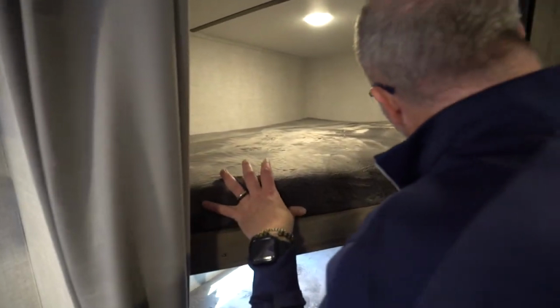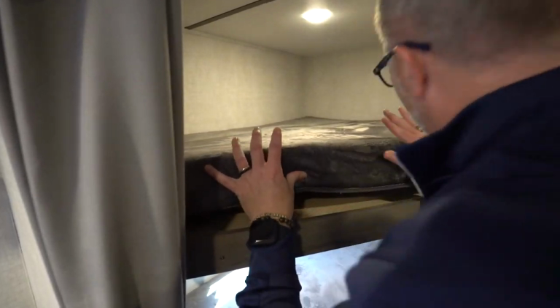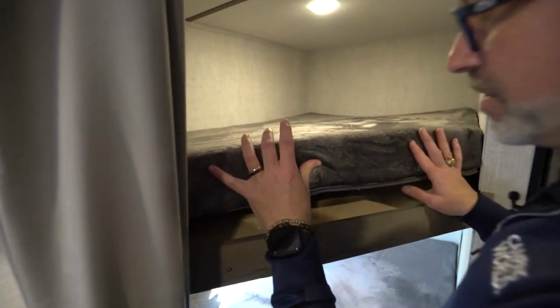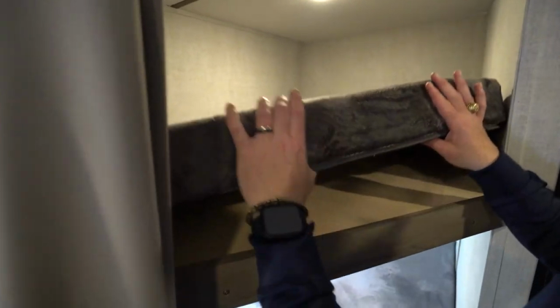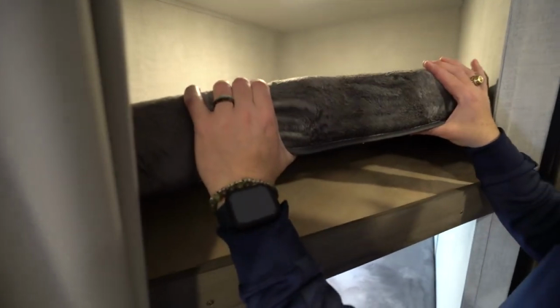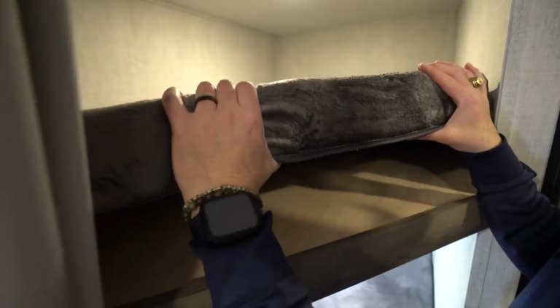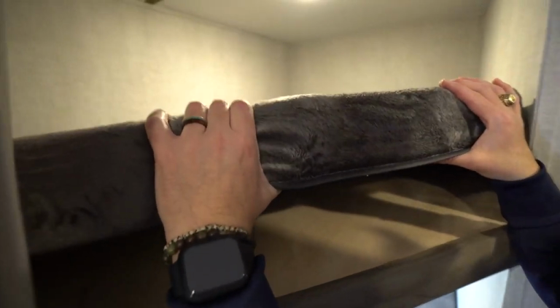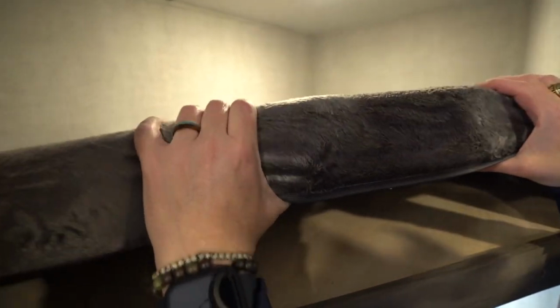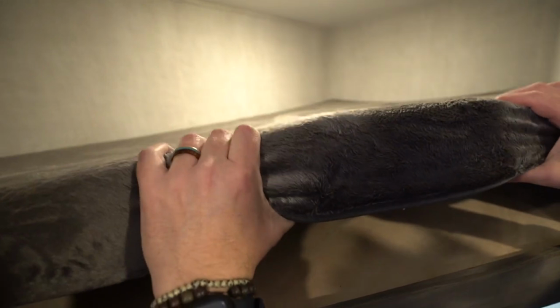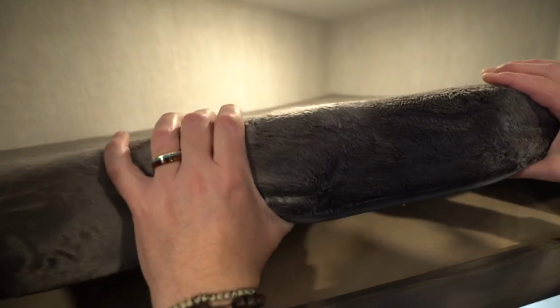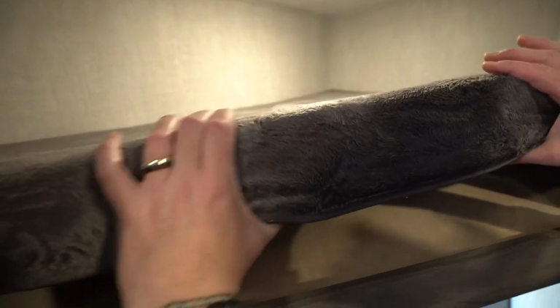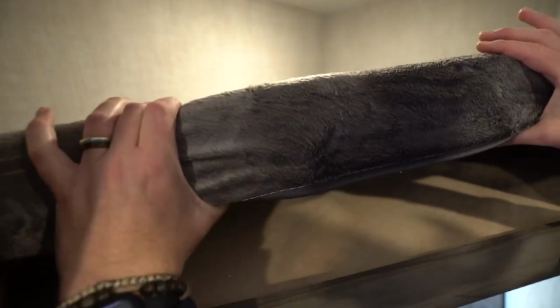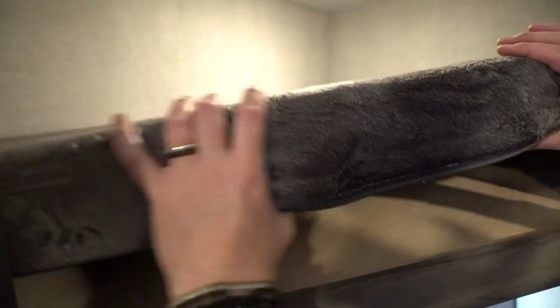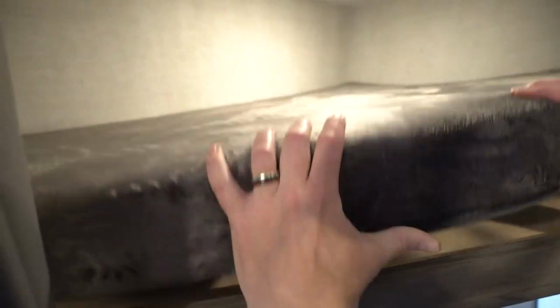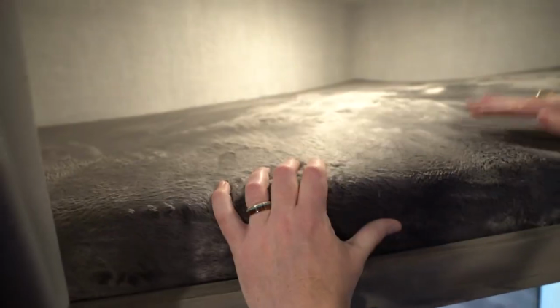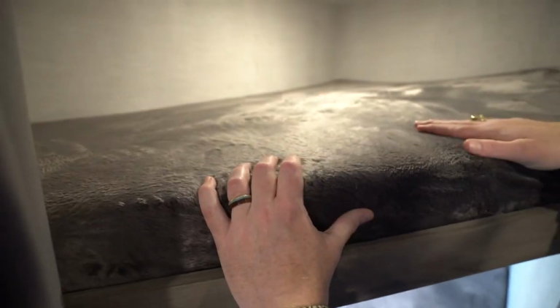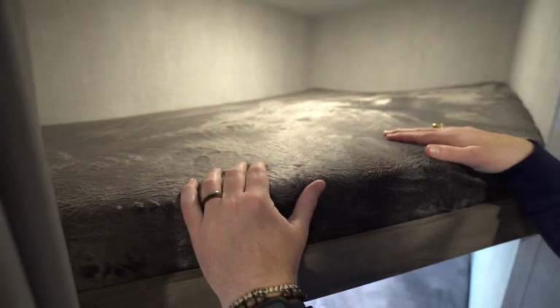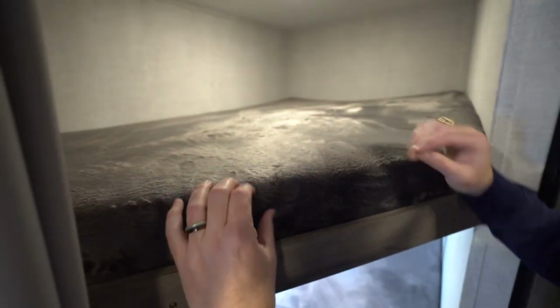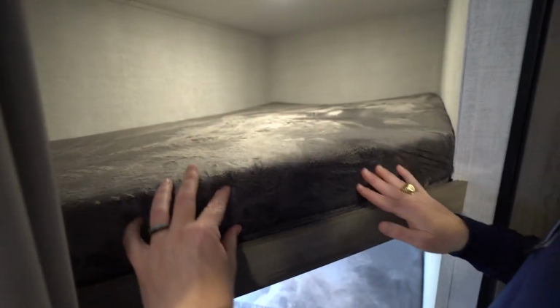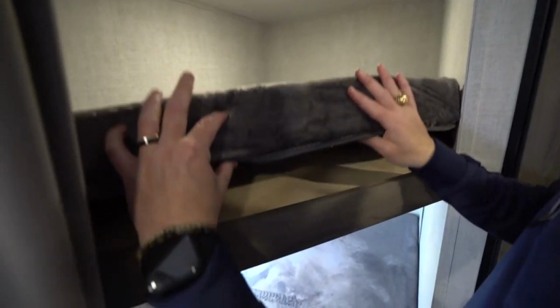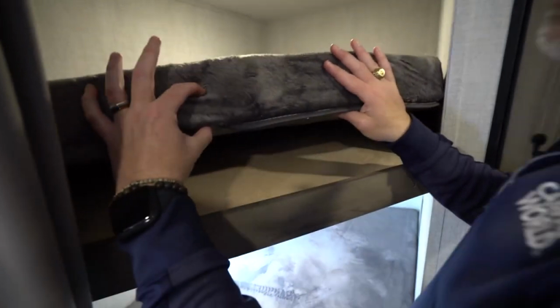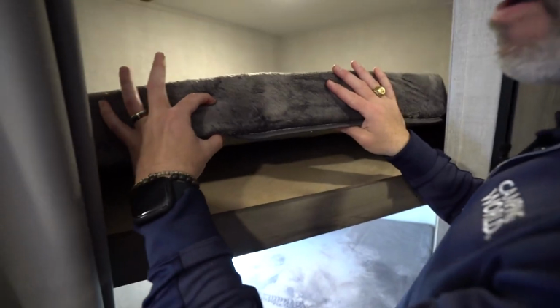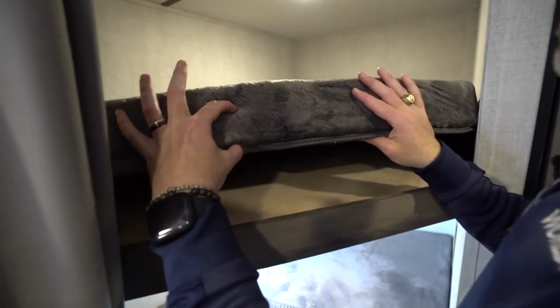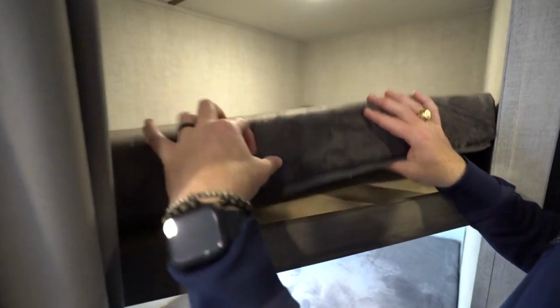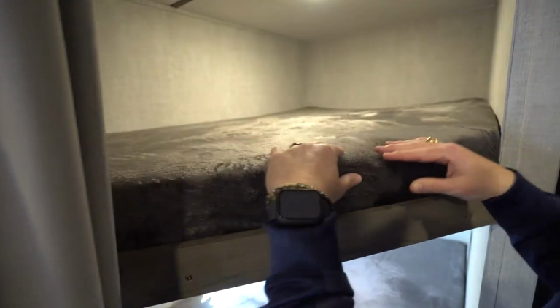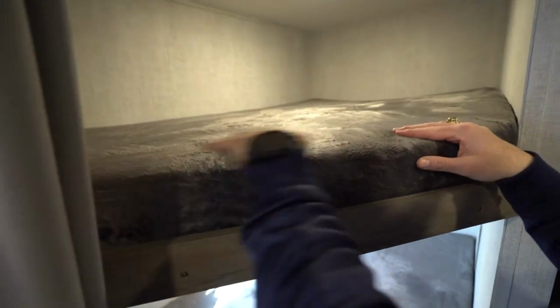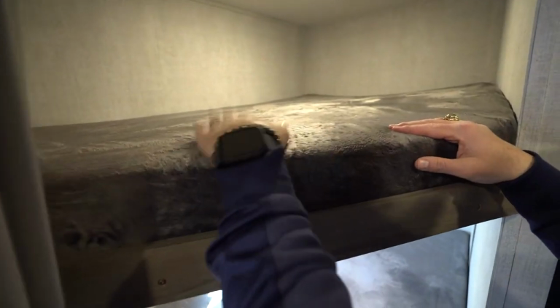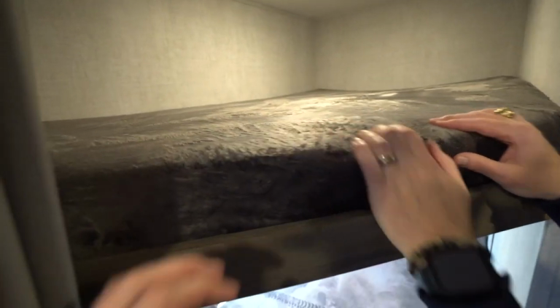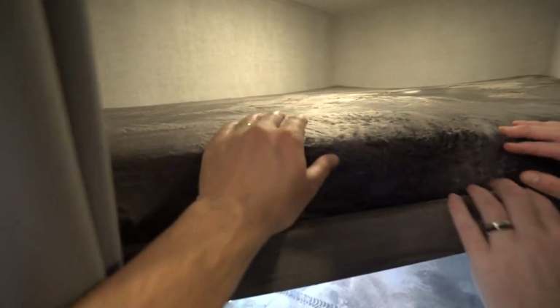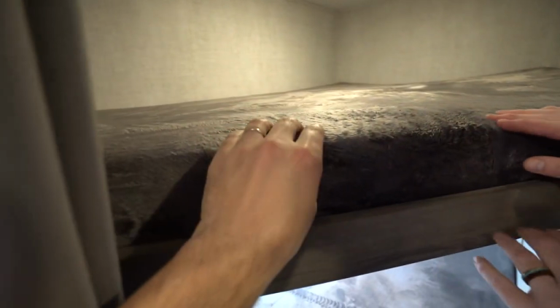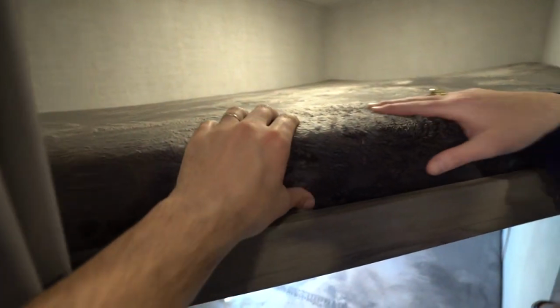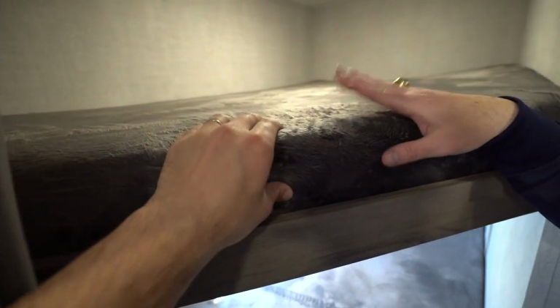Solid wood construction here holding the extra-thick plush teddy bear-style mattress — that's over three inches thick. That's actually really nice. Most of the ones I've seen are much thinner and I'm always saying get a mattress topper. This one is plush and comfortable.